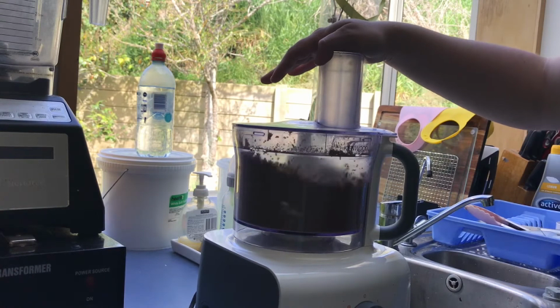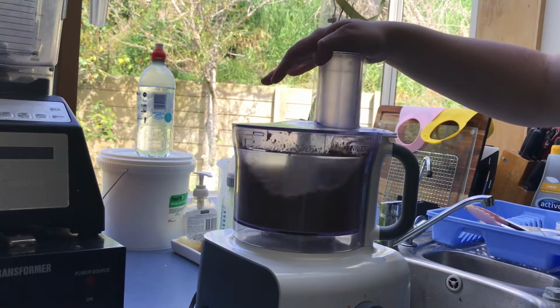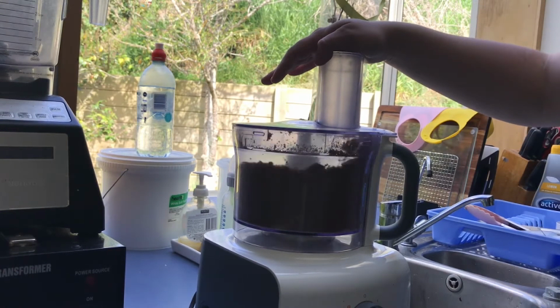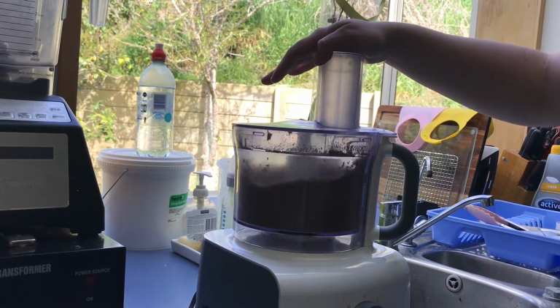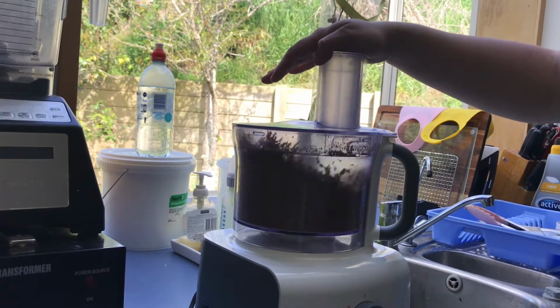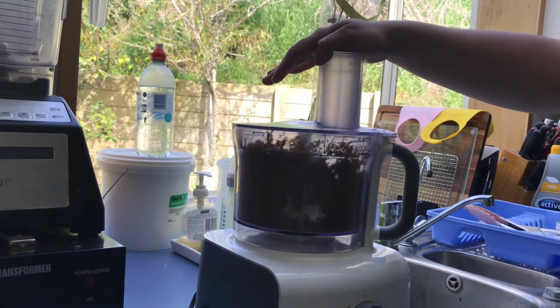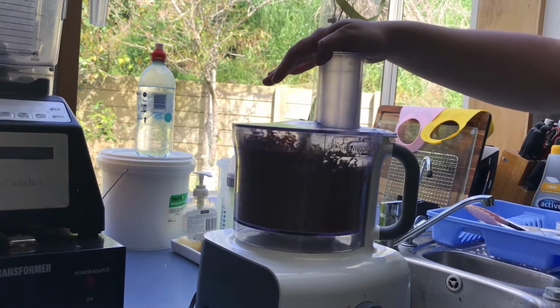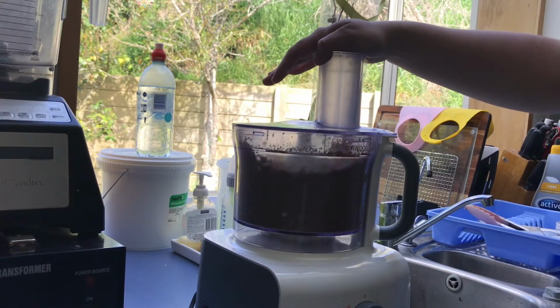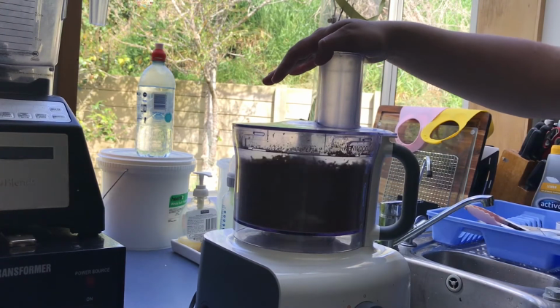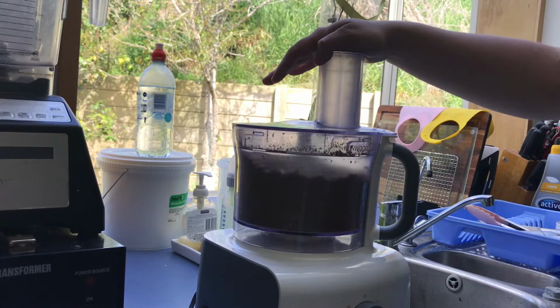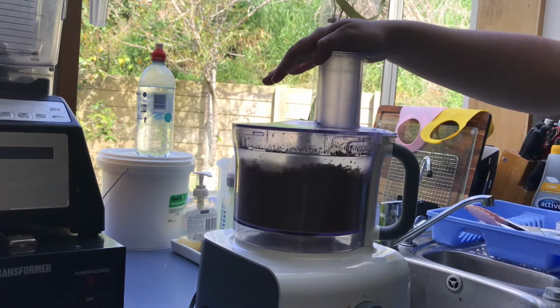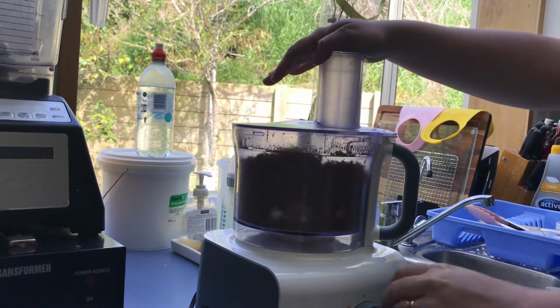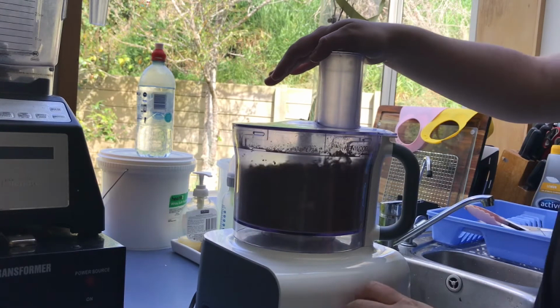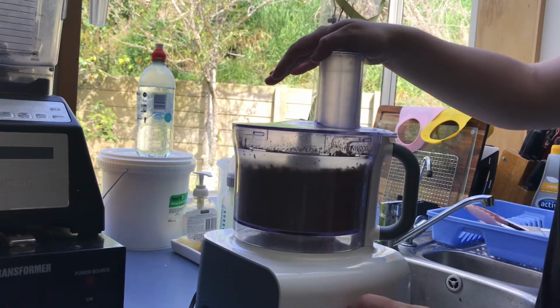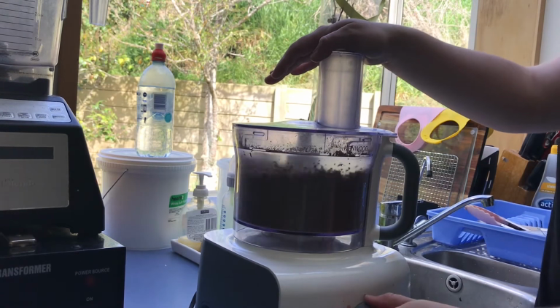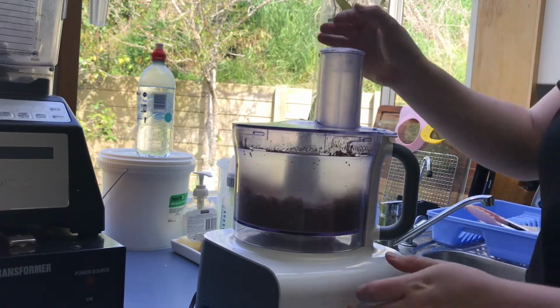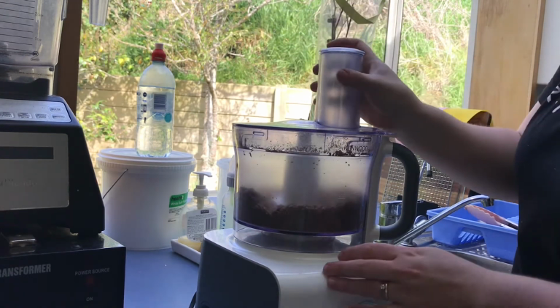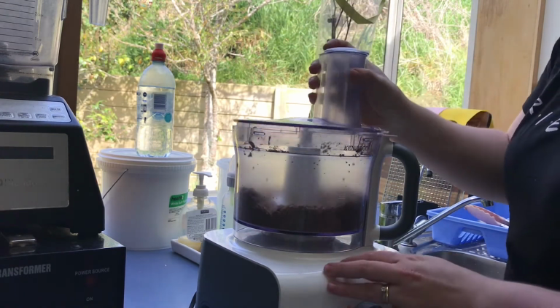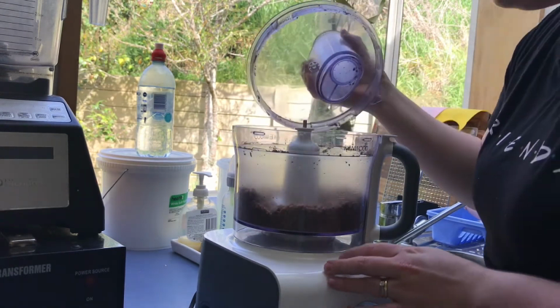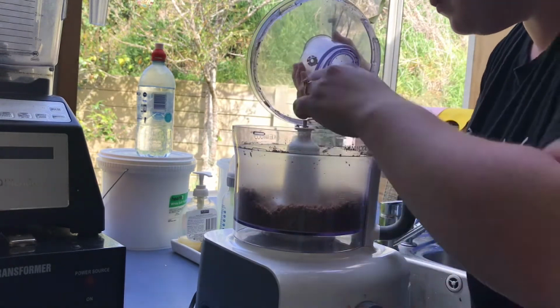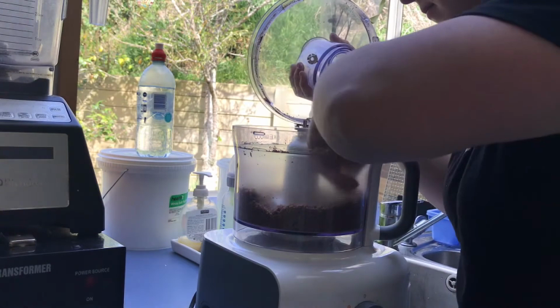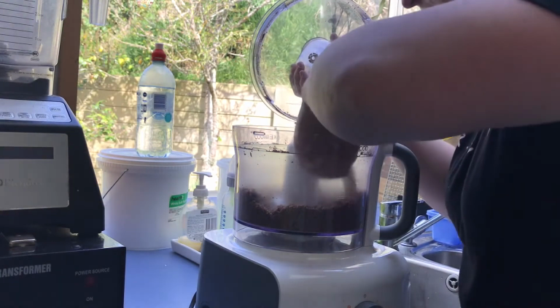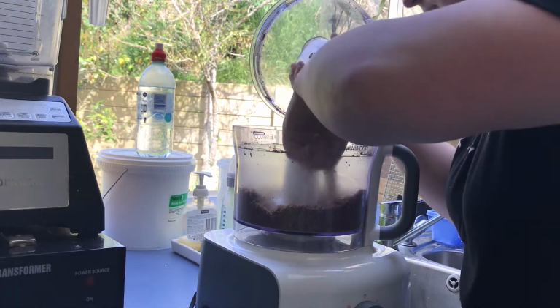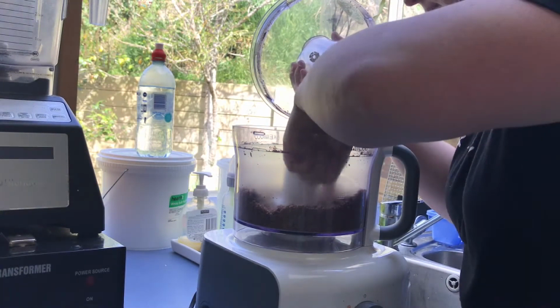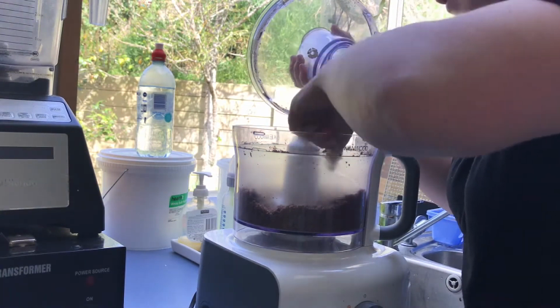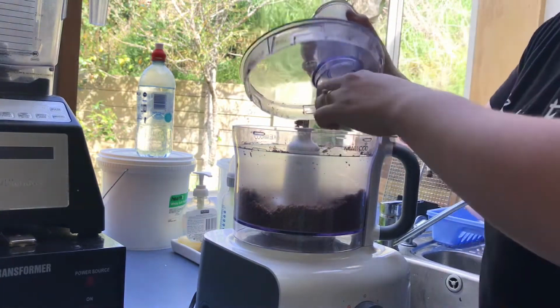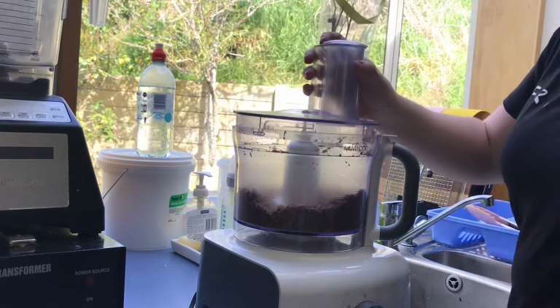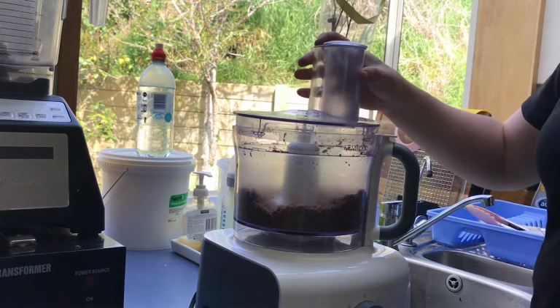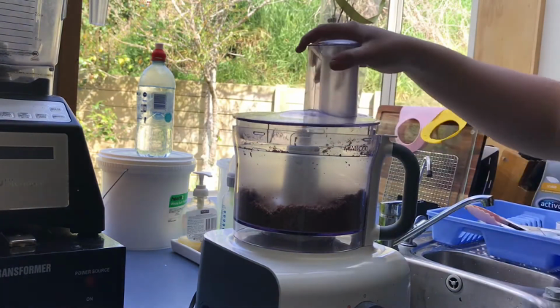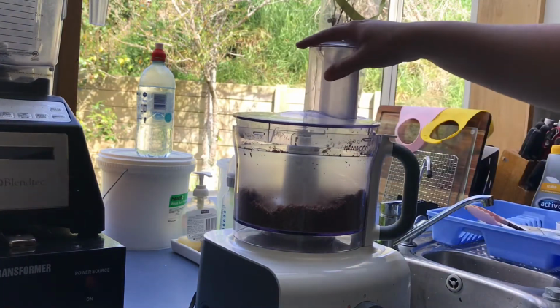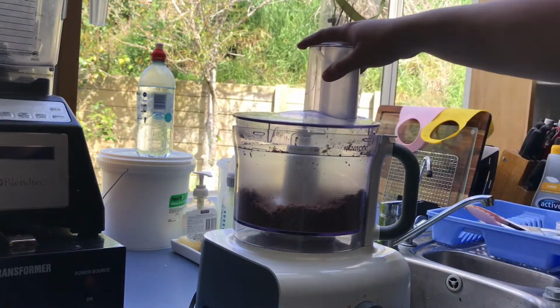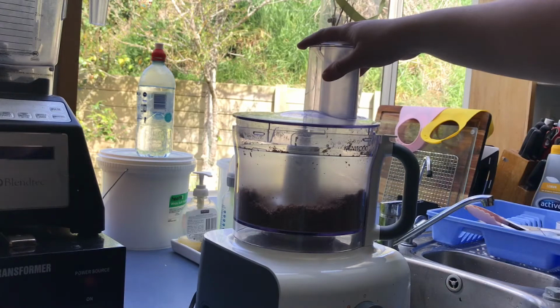So this is a pretty easy recipe, you can make it all in your food processor, and then you just bake the base in the oven for about 15 minutes. Let that cool, and once you've done that, you can add the topping on top.